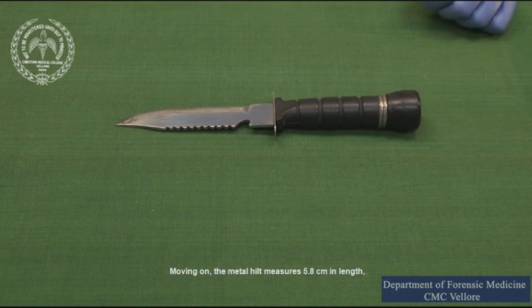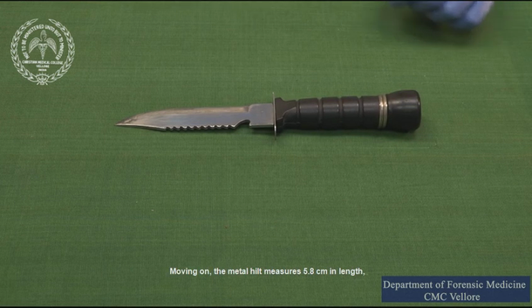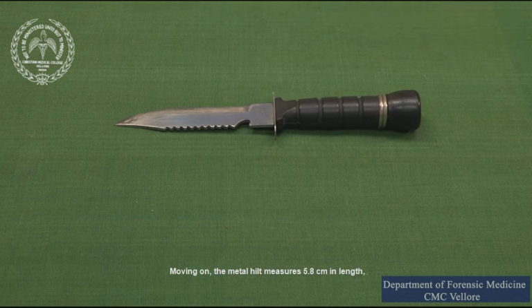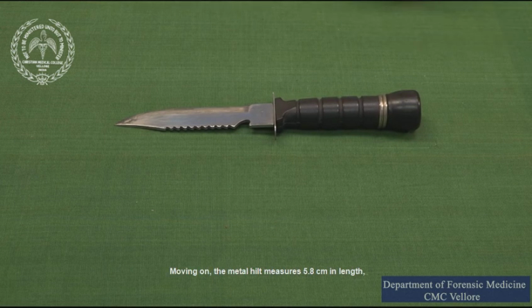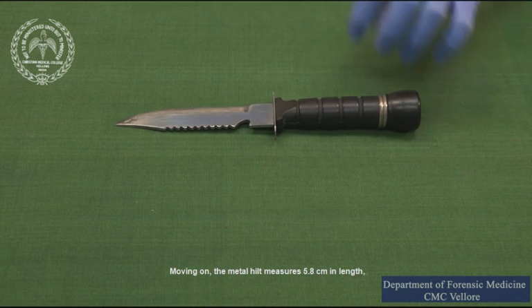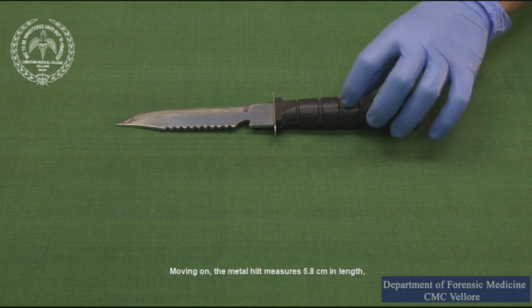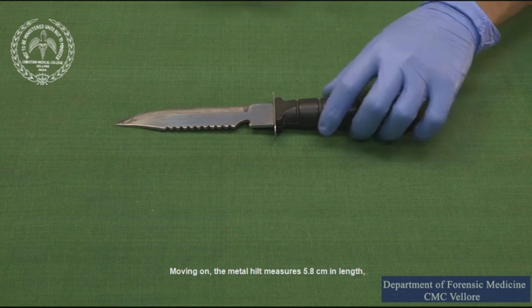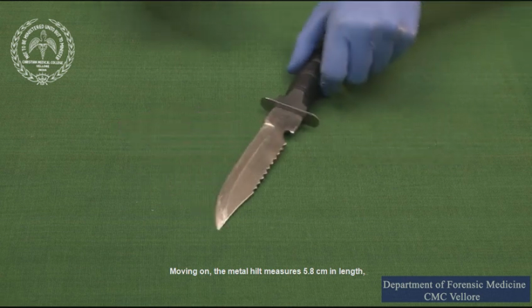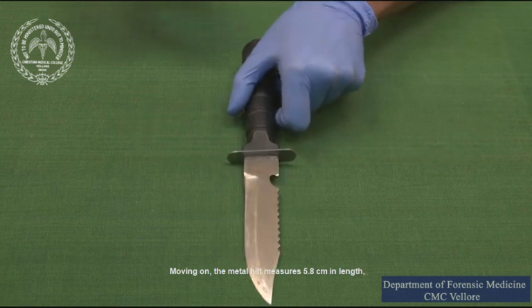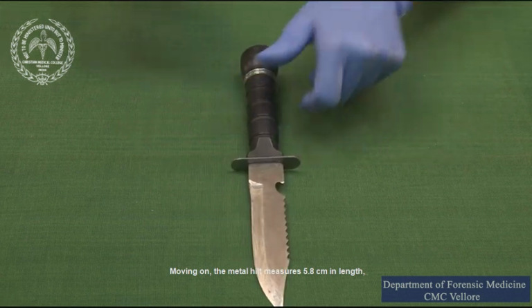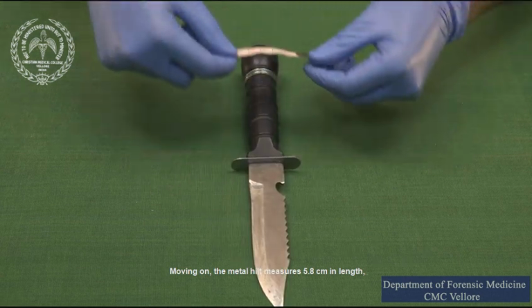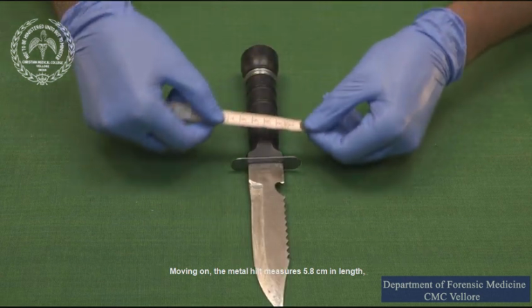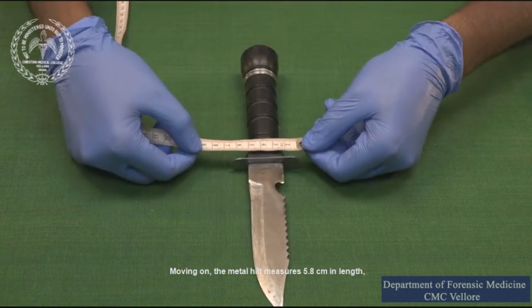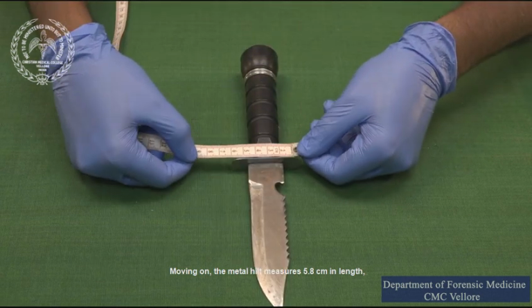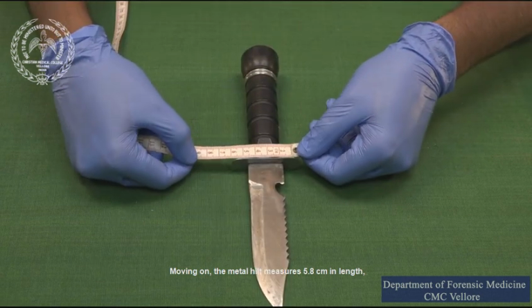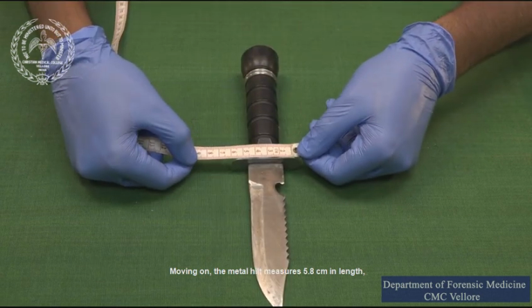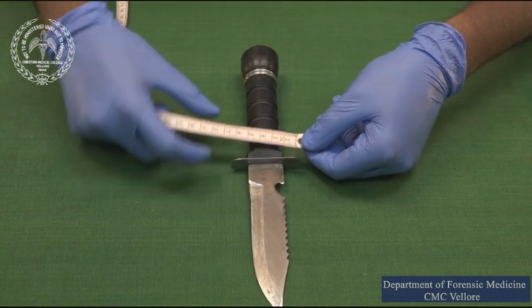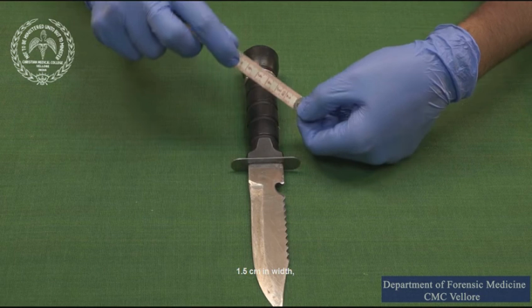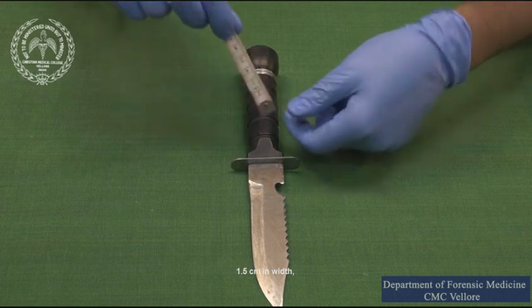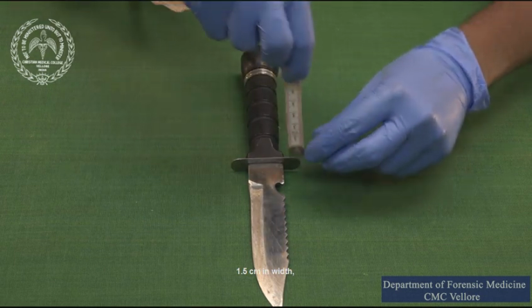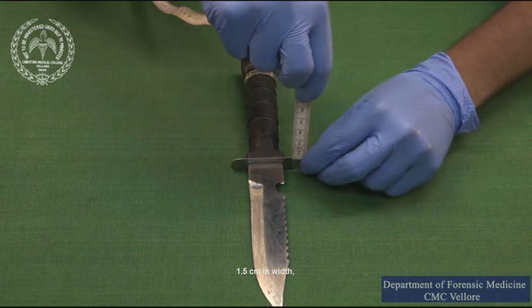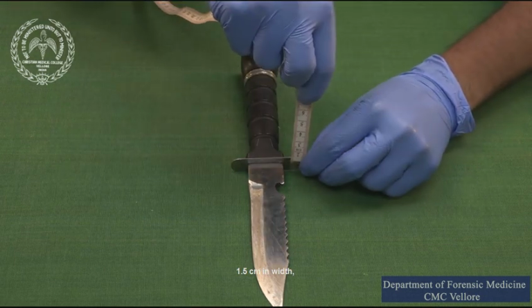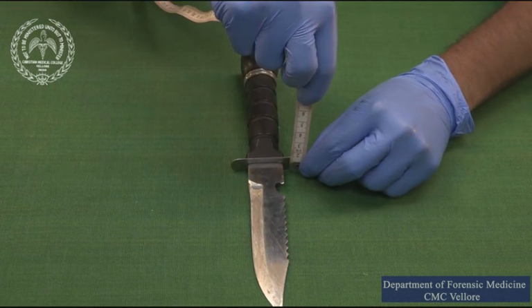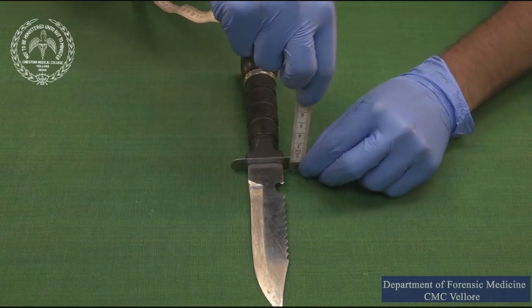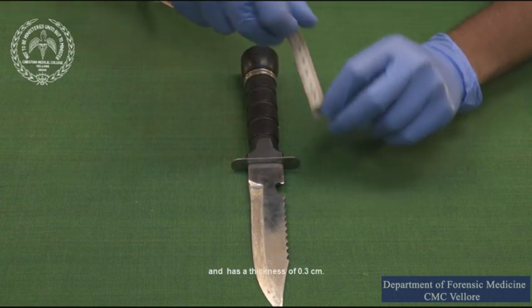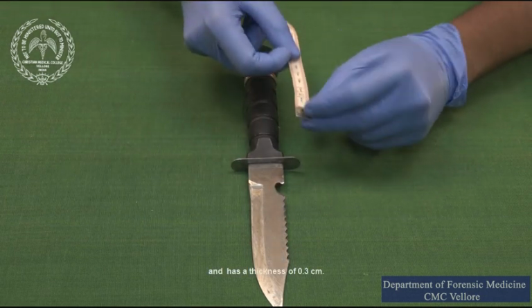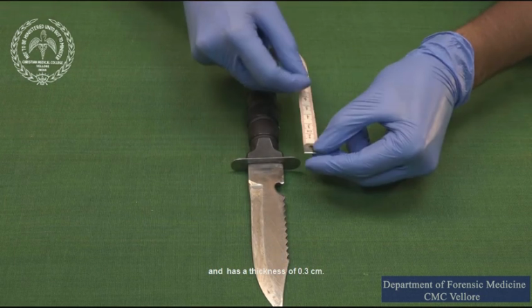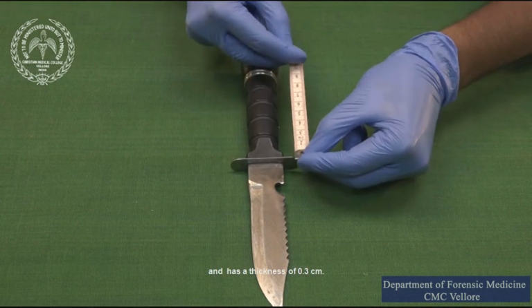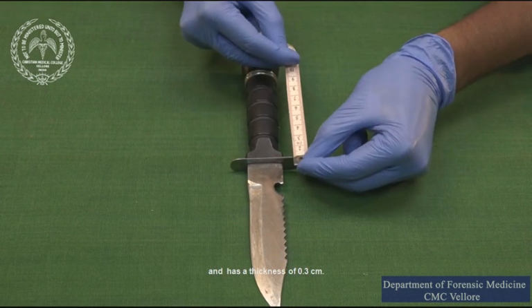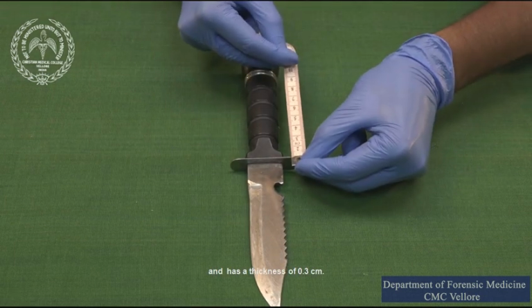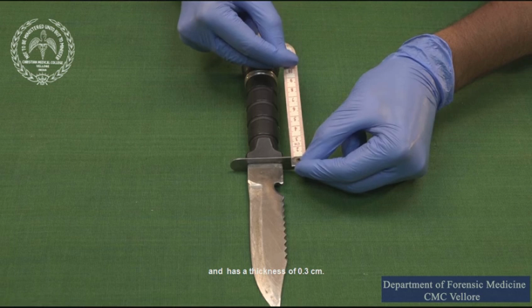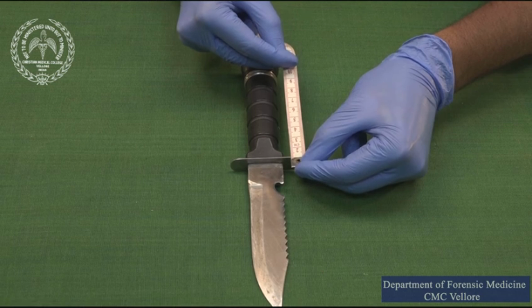Moving on, the metal hilt measures 5.8 centimeters in length, 1.5 centimeters in width, and has a thickness of 0.3 centimeters.